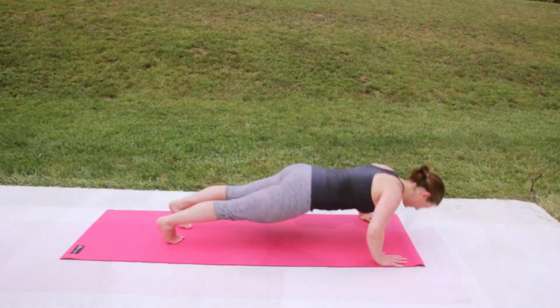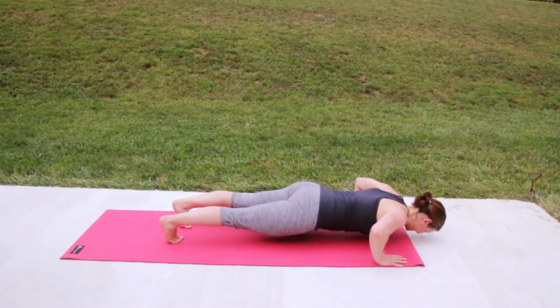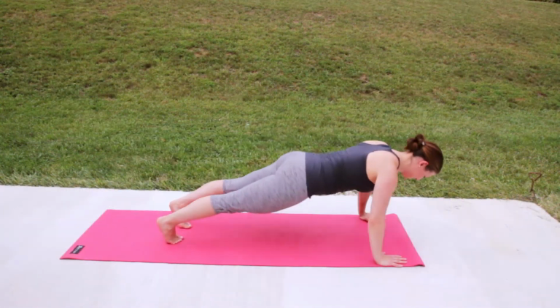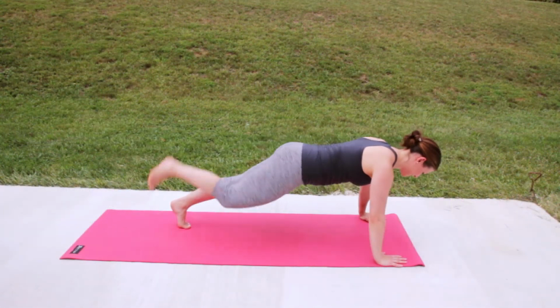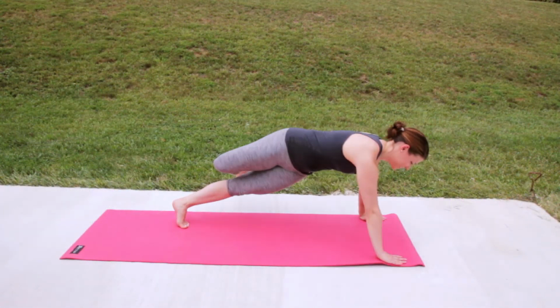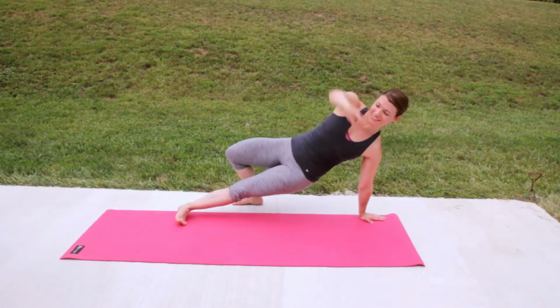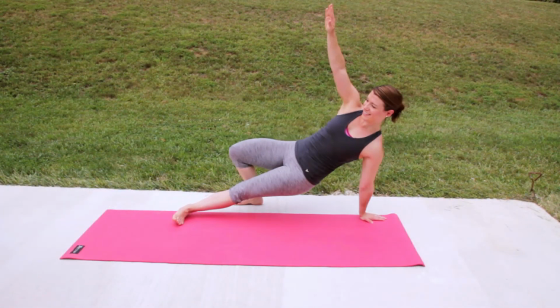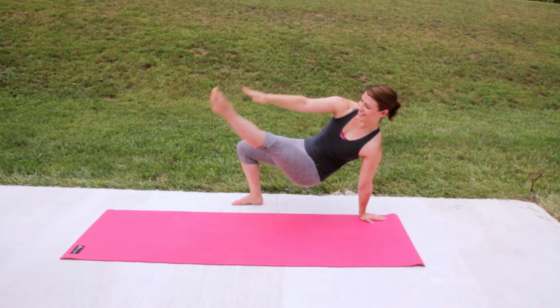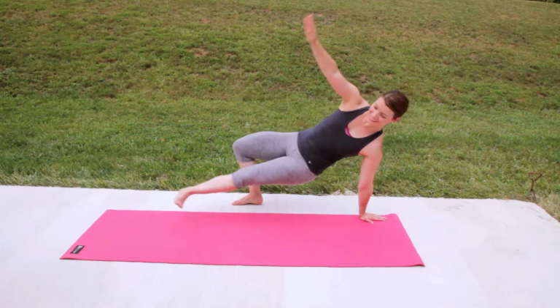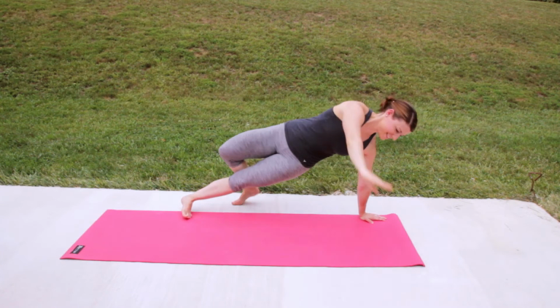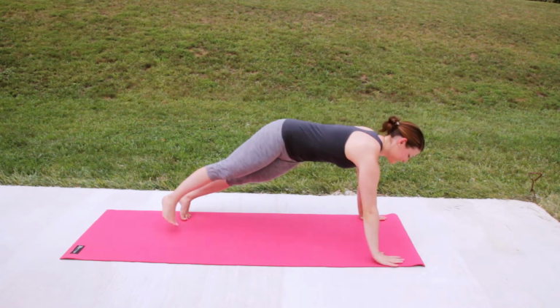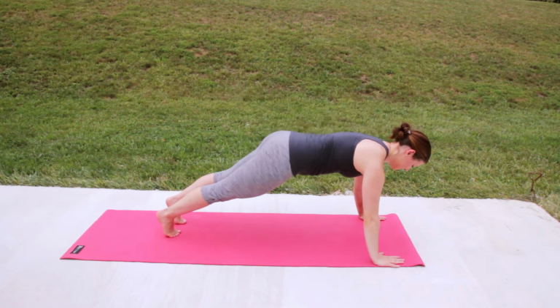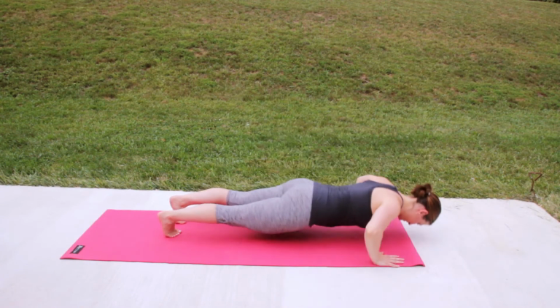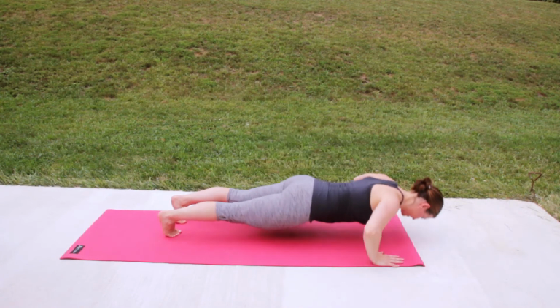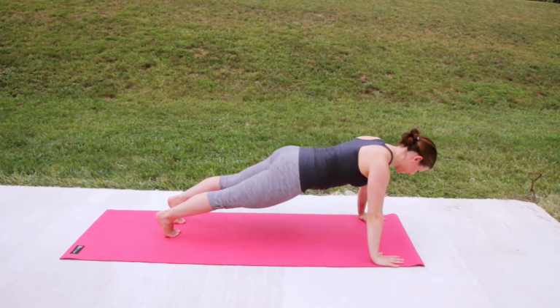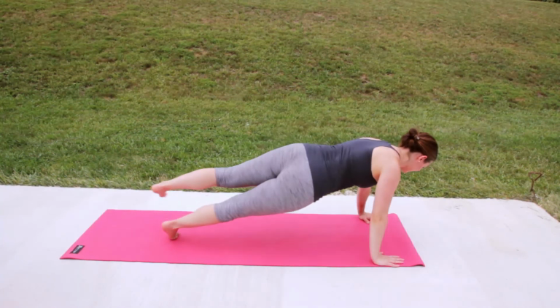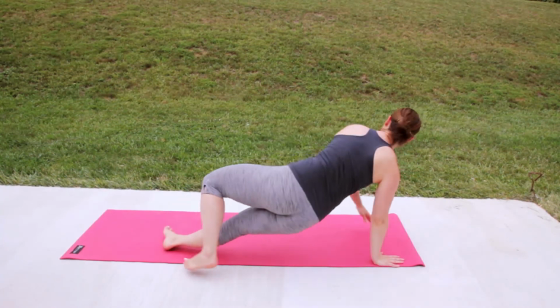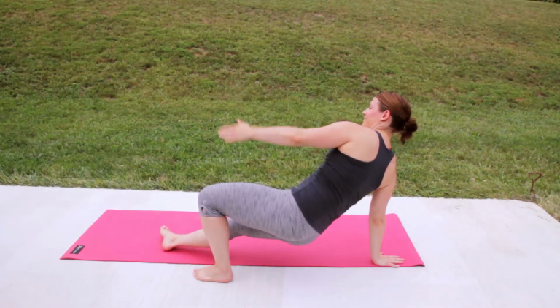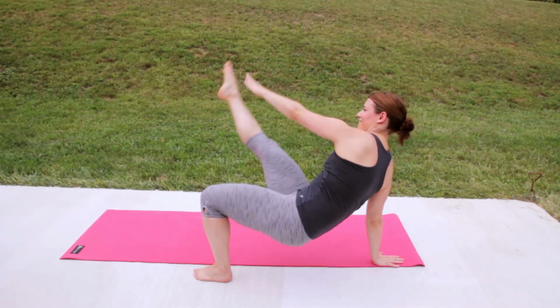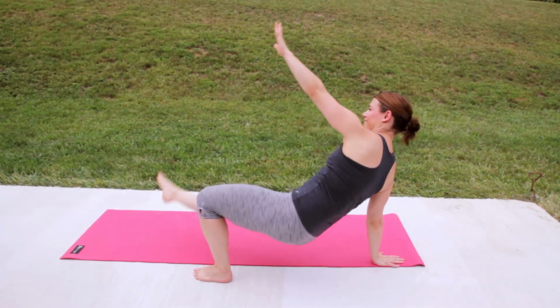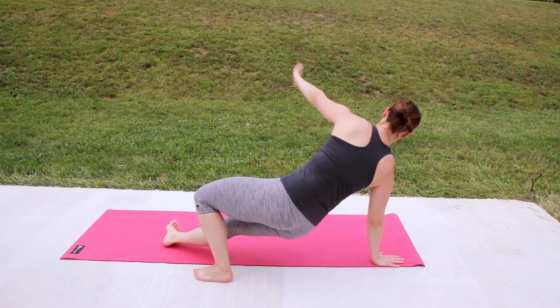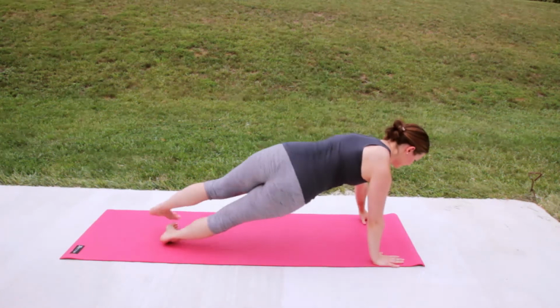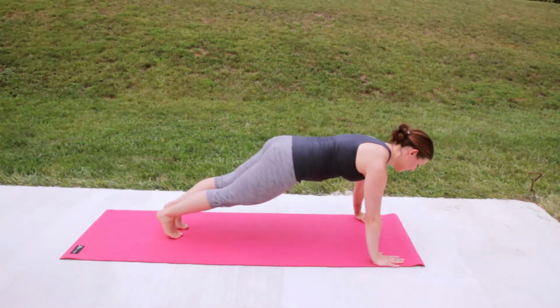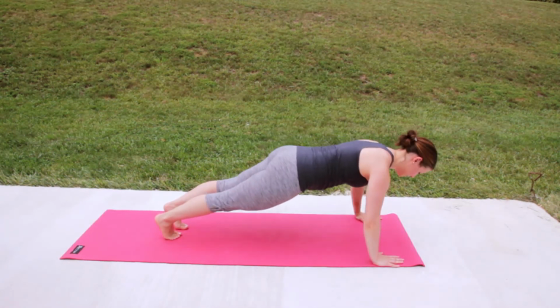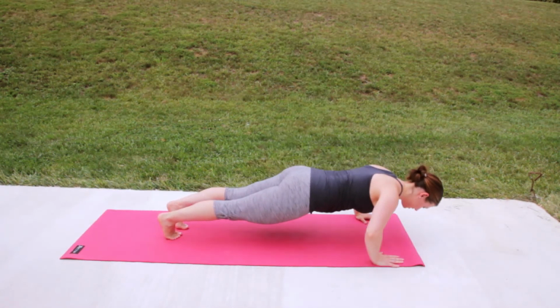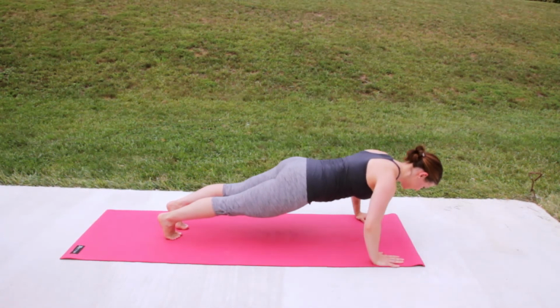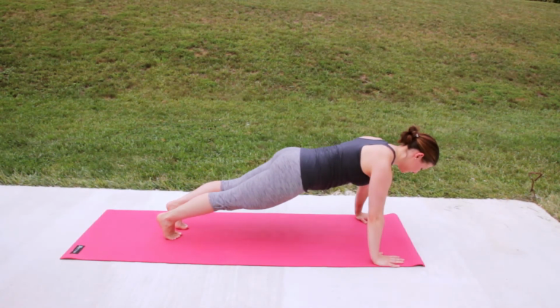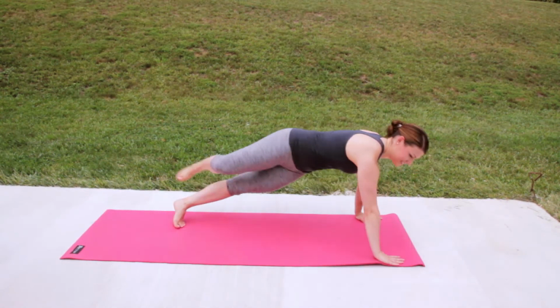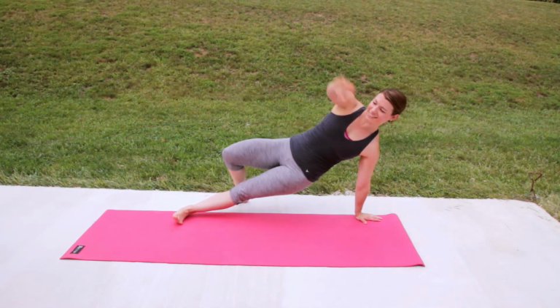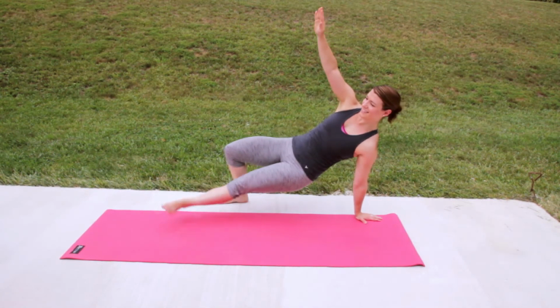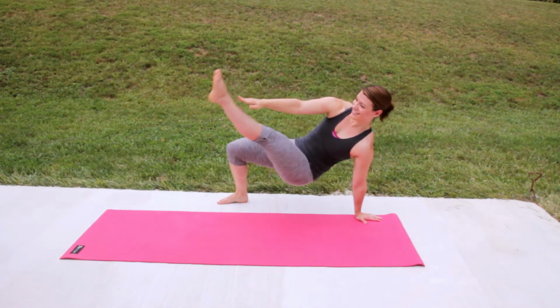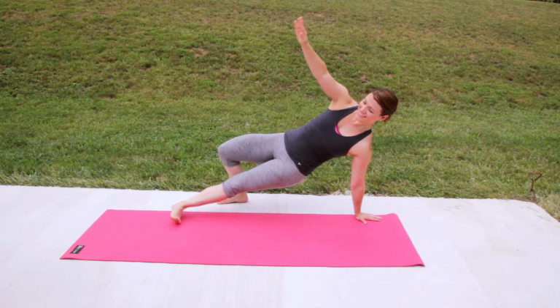Push-up time. Do a push-up, and we're going to add a little flip to it. So you'll push up and cross one leg over the other, and touch the opposite arm to leg. To modify it, do half a push-up, not a full push-up.